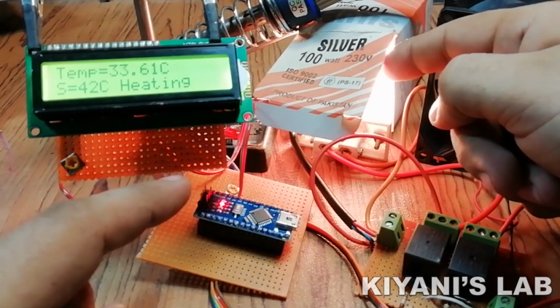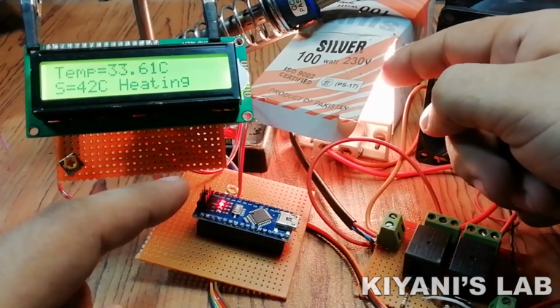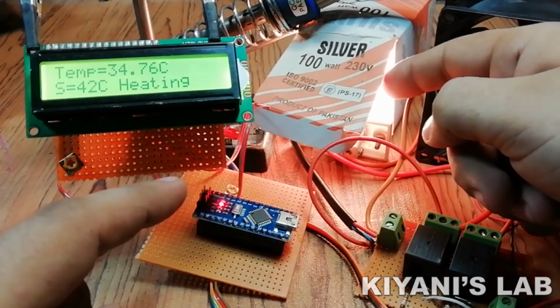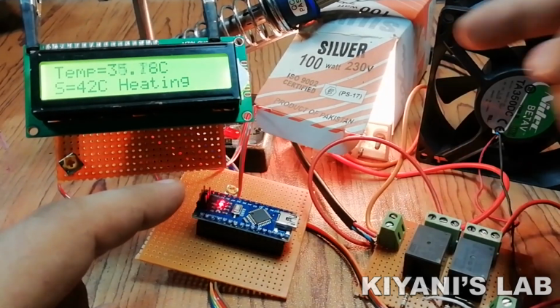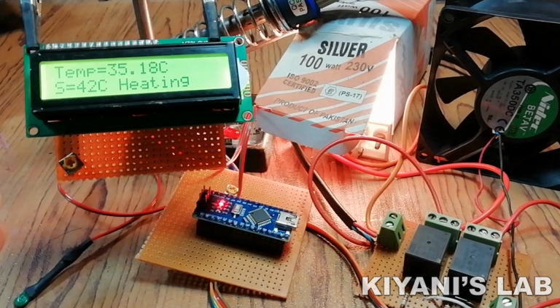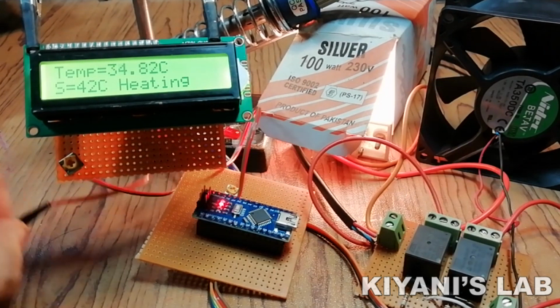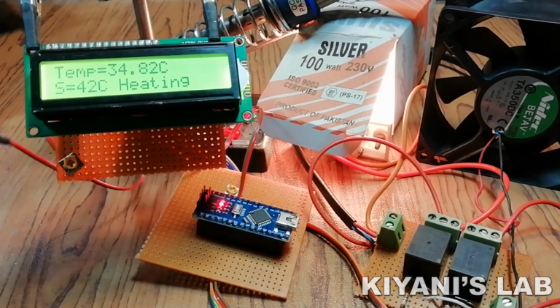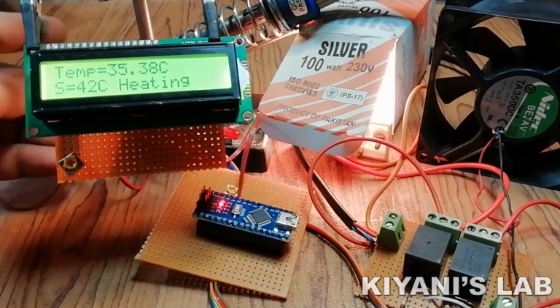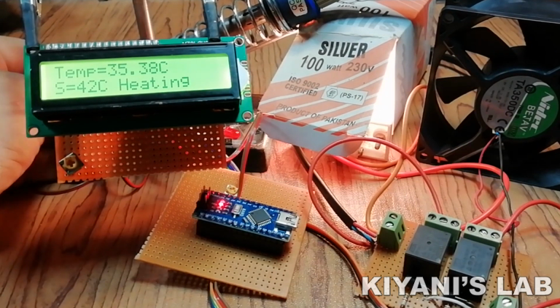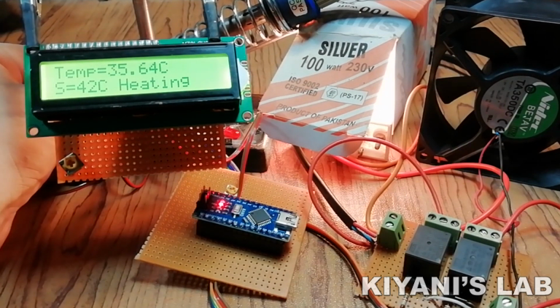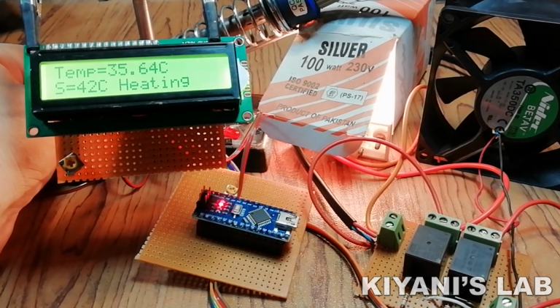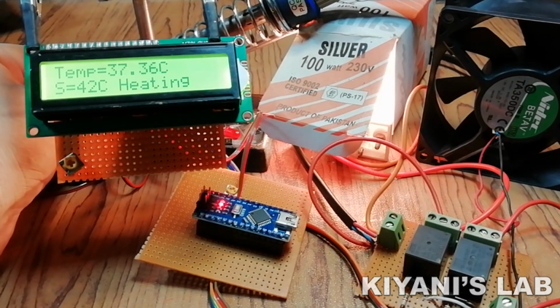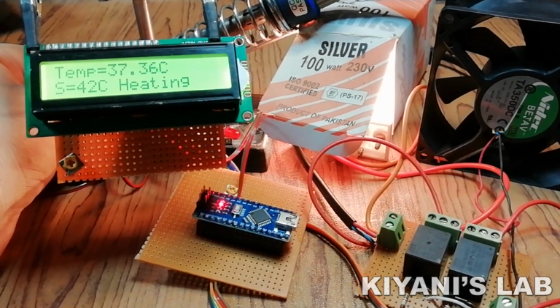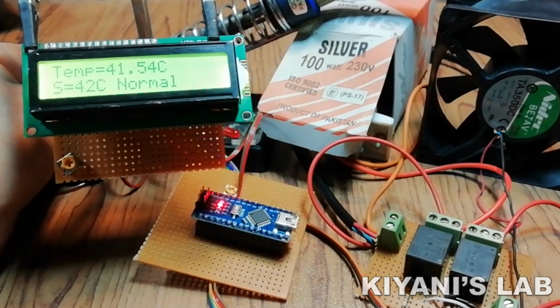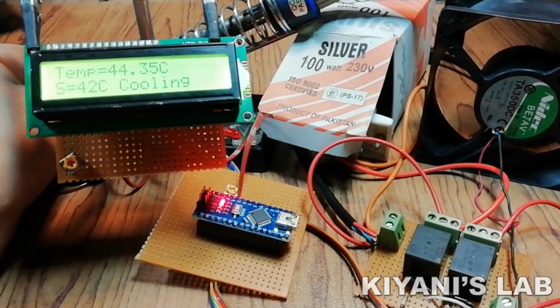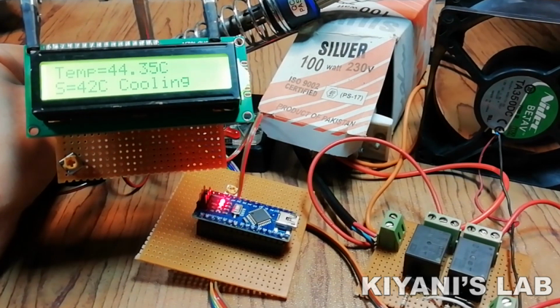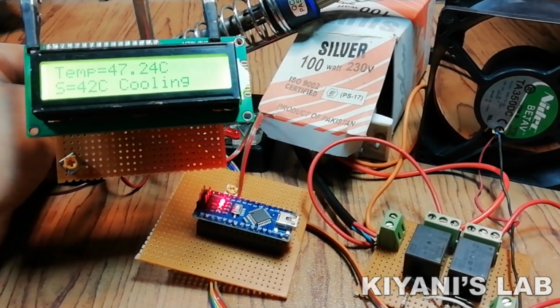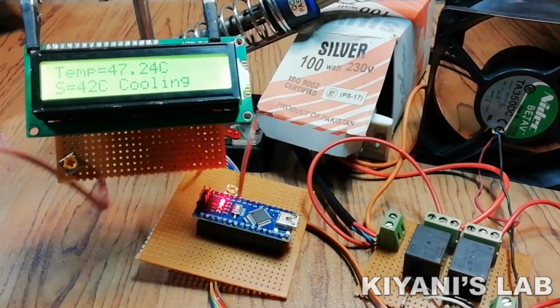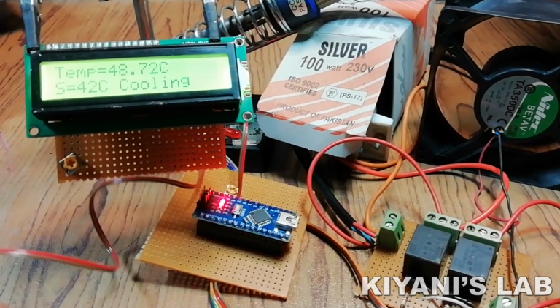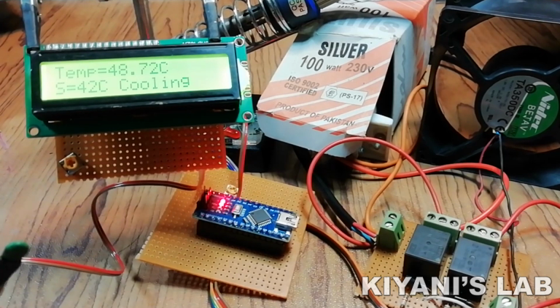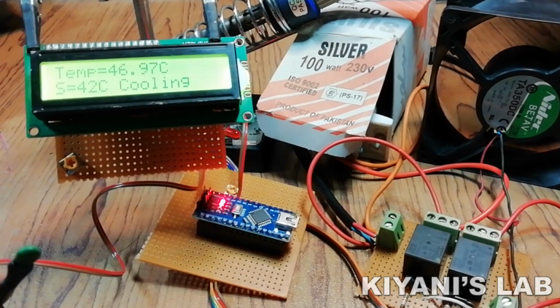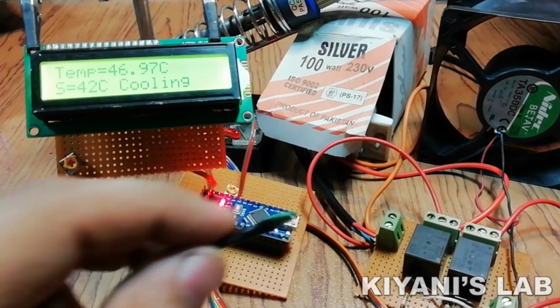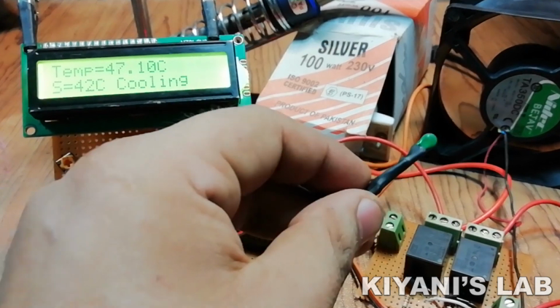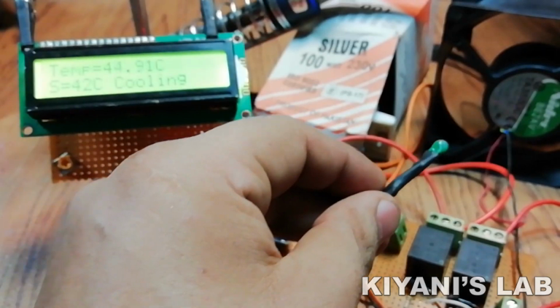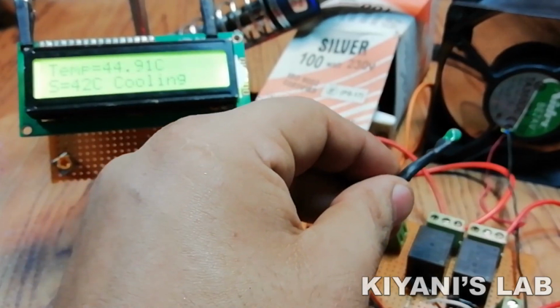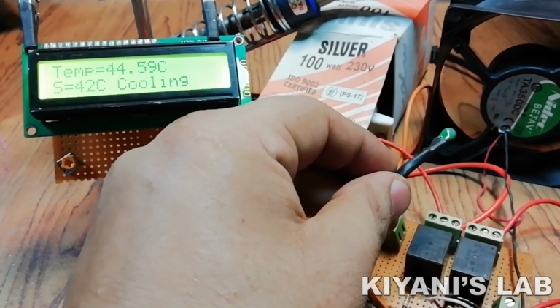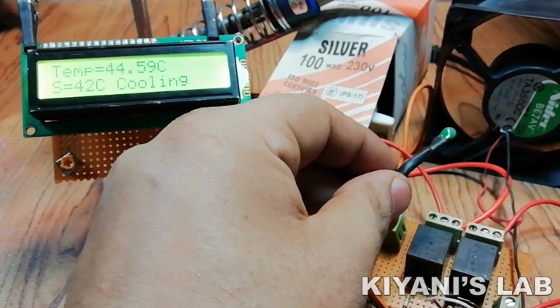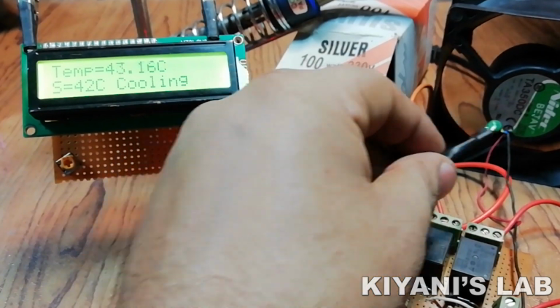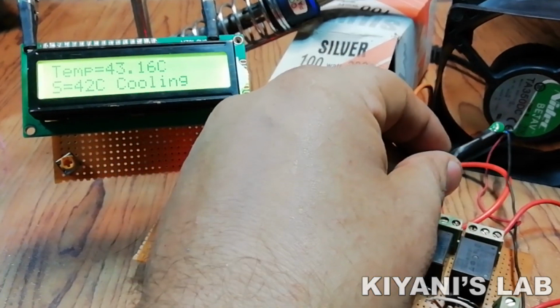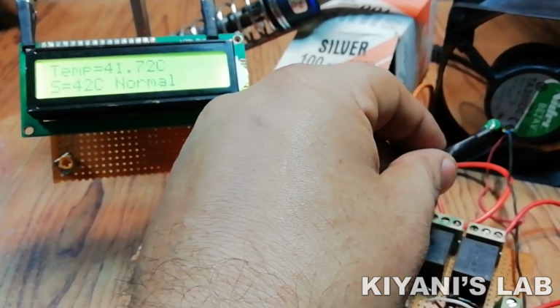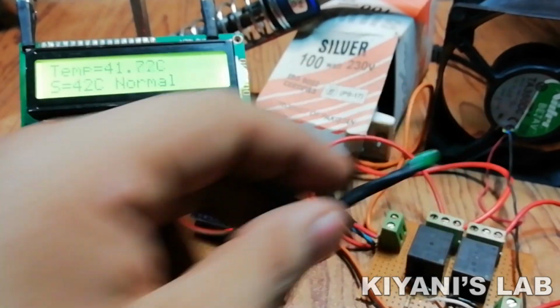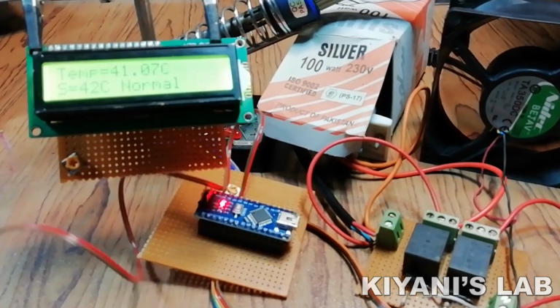This temperature controller has two relays, one for heating and the other for cooling. This temperature controller can be used in an incubator and for maintaining room temperature.